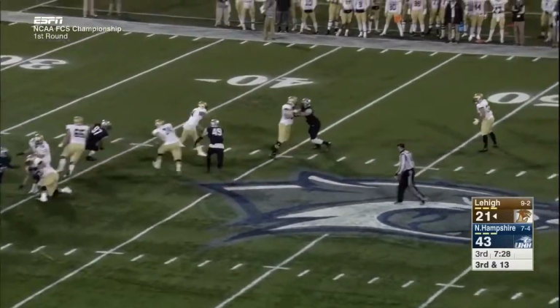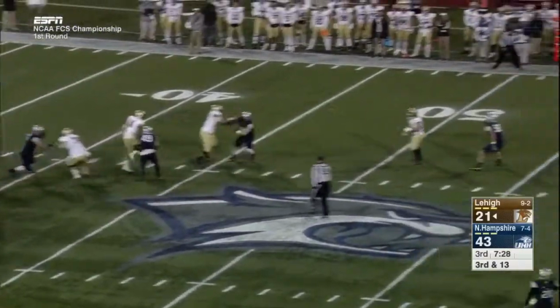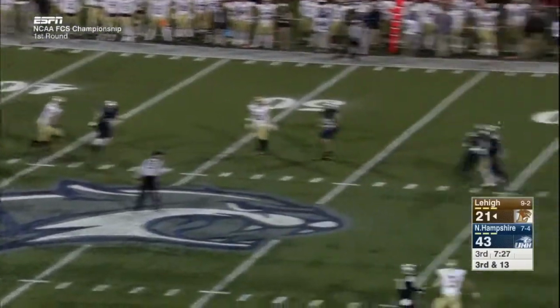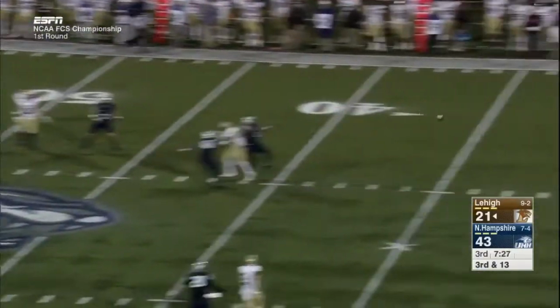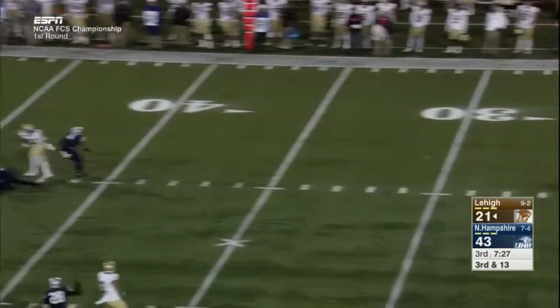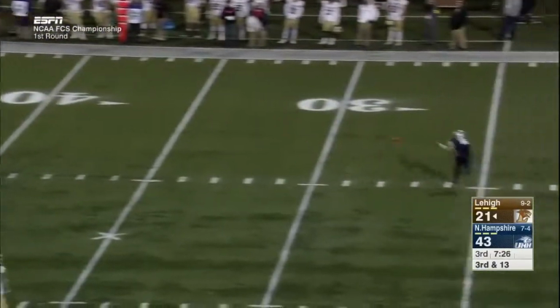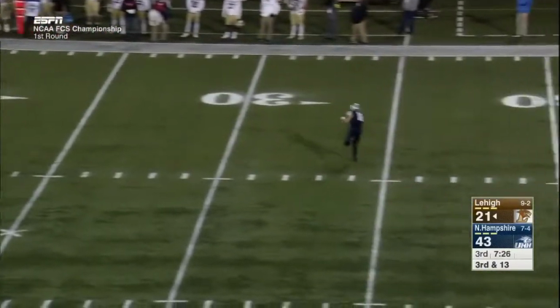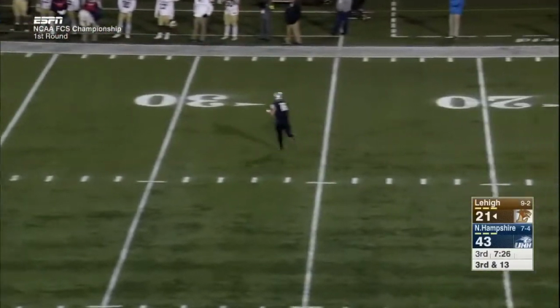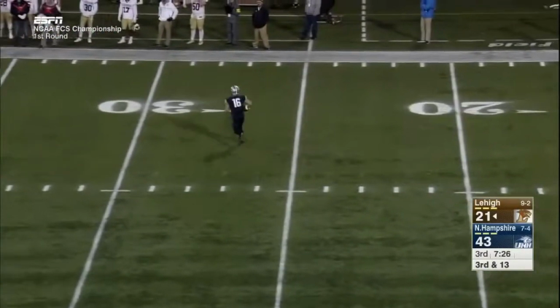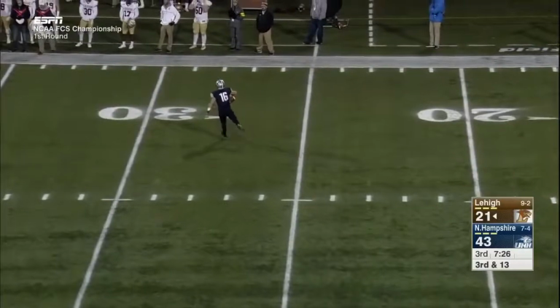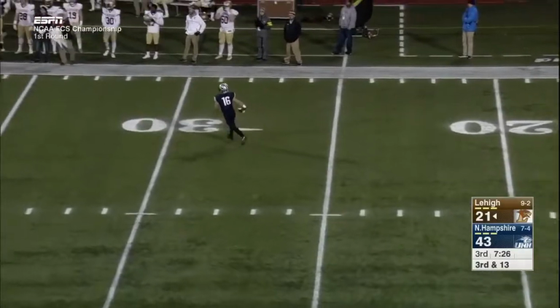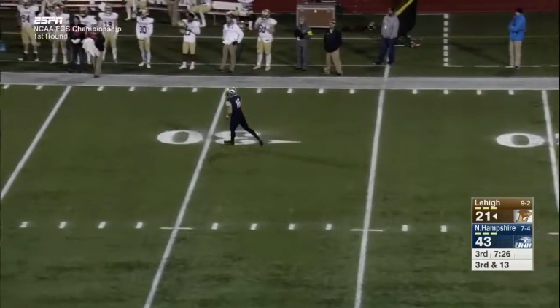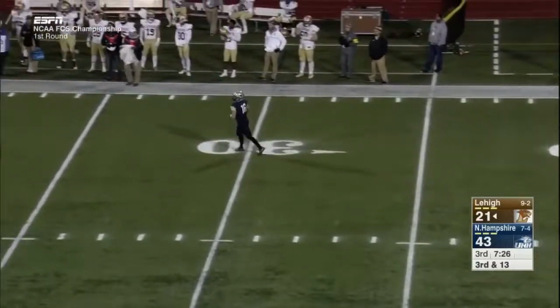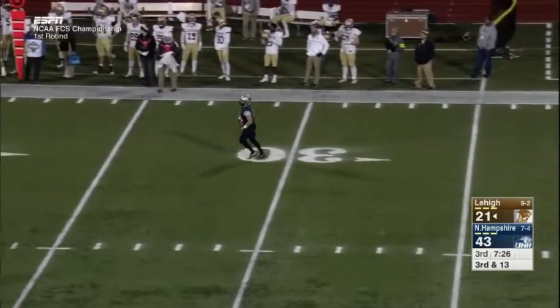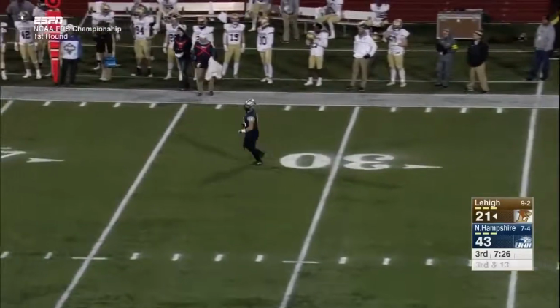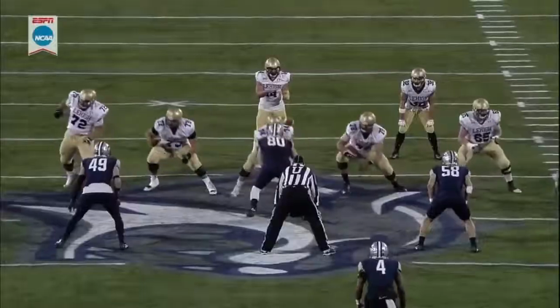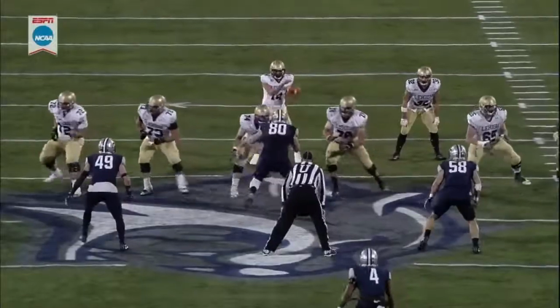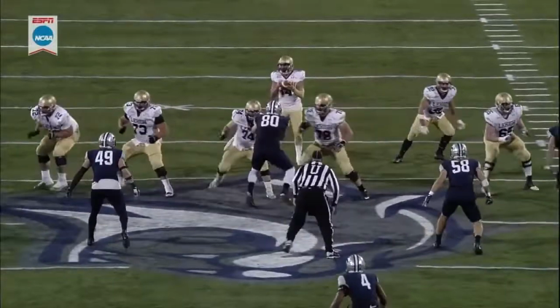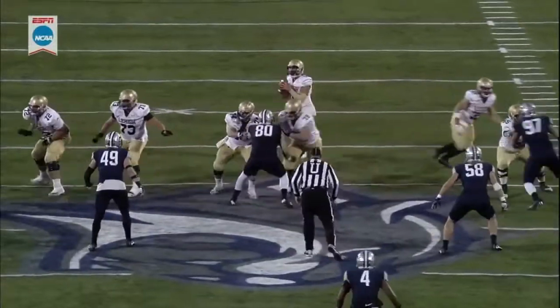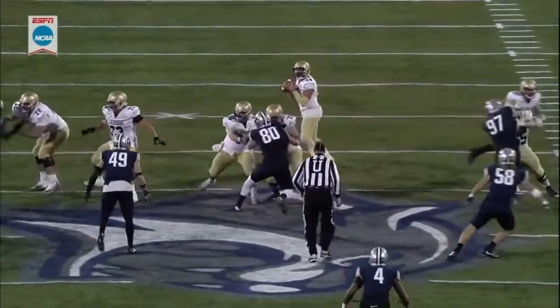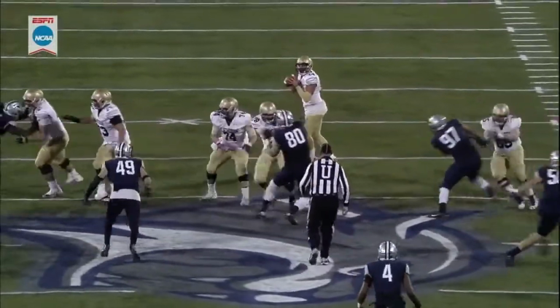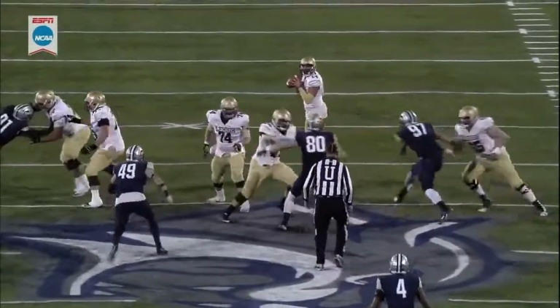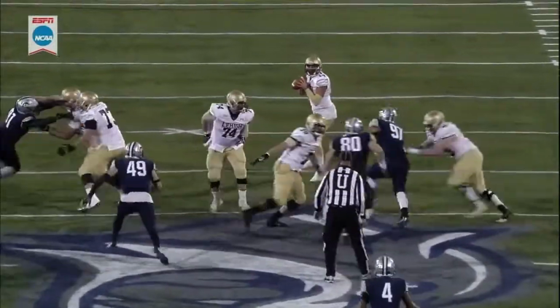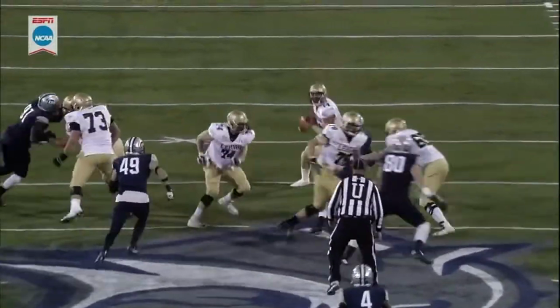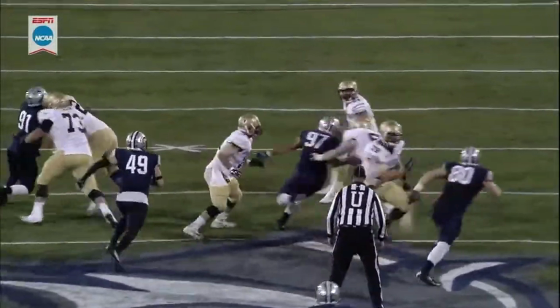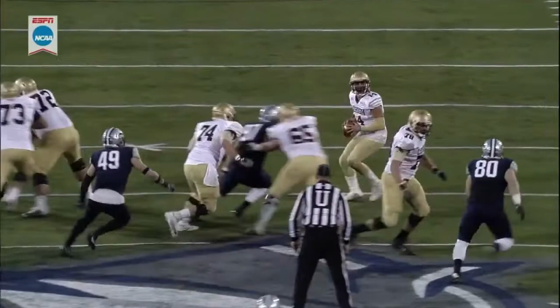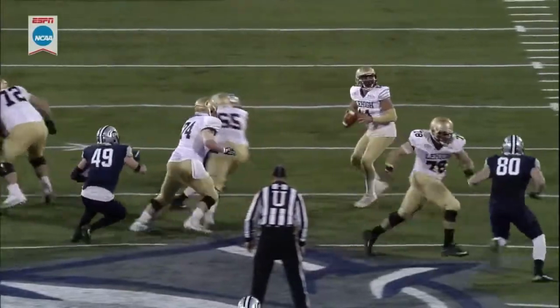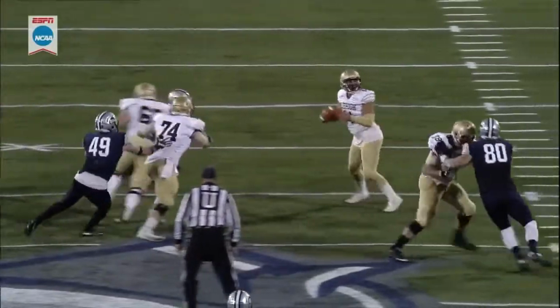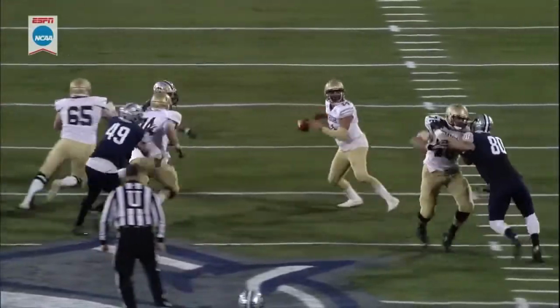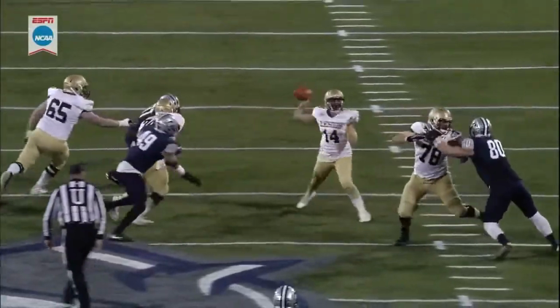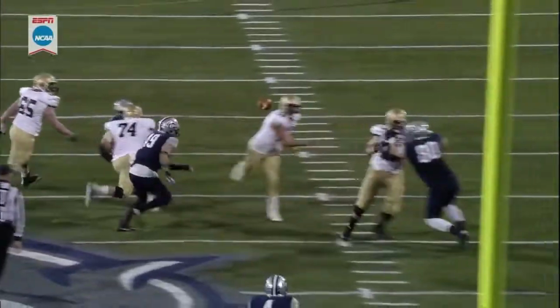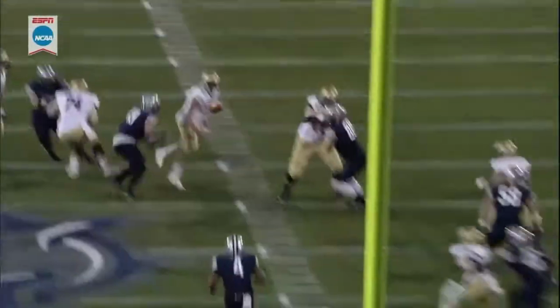Back to throw — Mays fires across the middle in the third quarter and it is incomplete. That ball is almost intercepted — they're playing robber coverage.